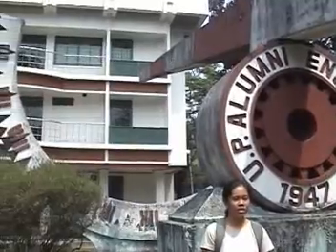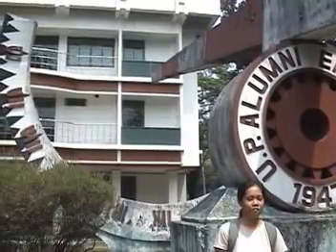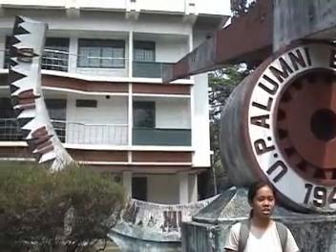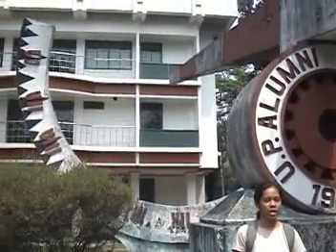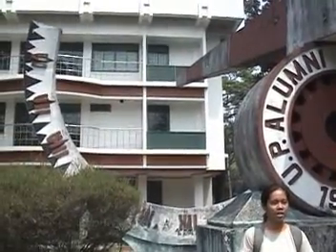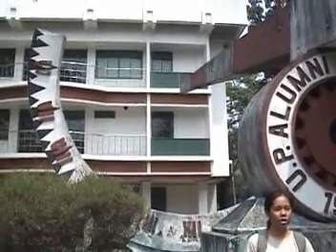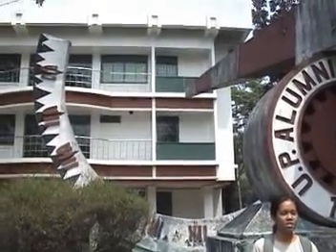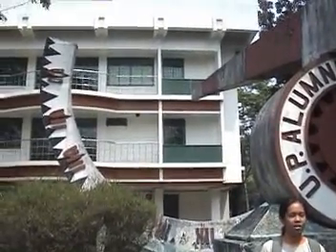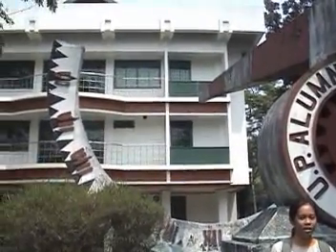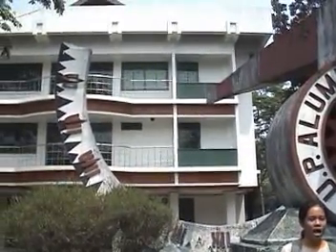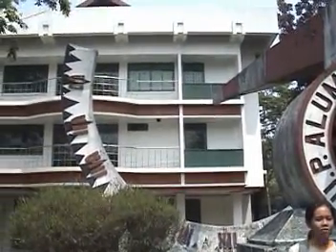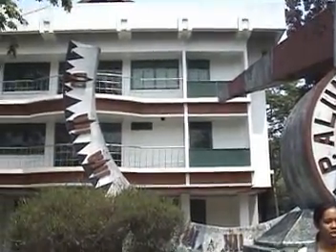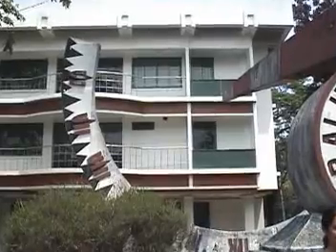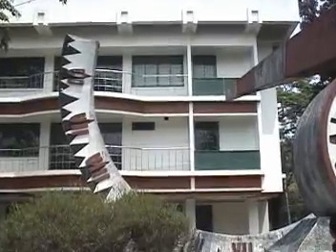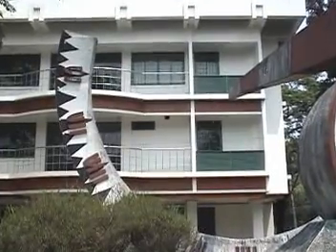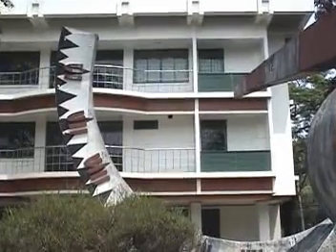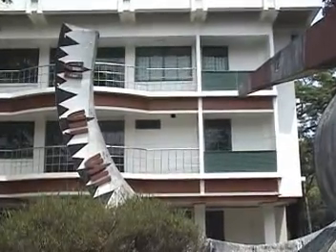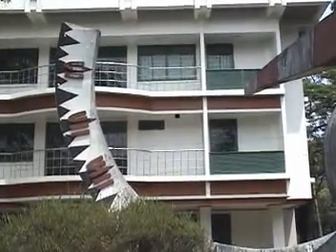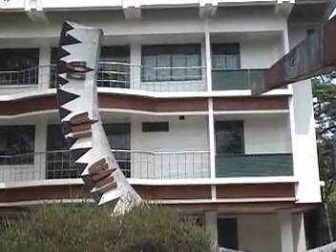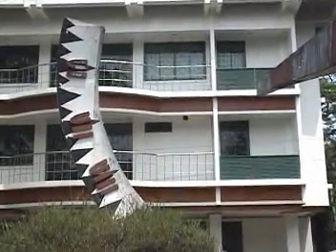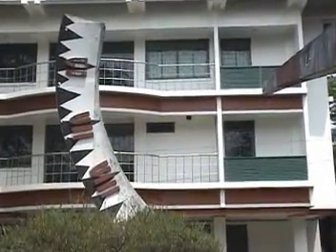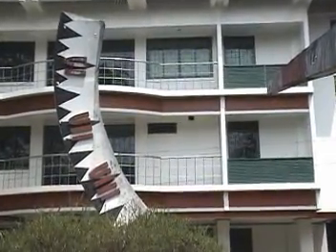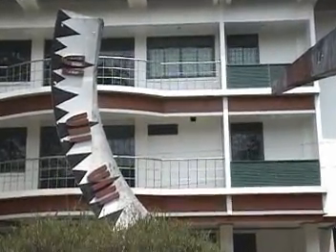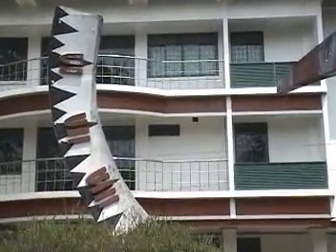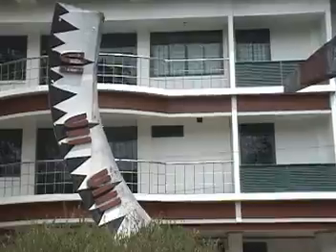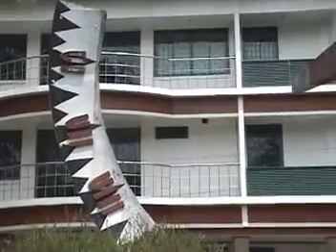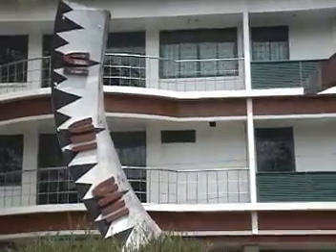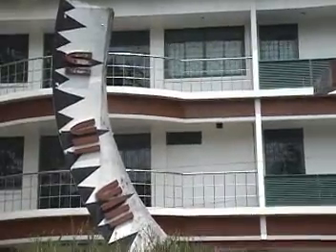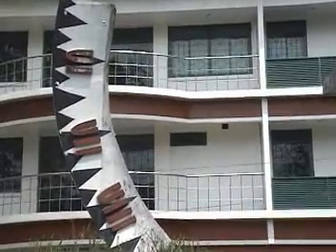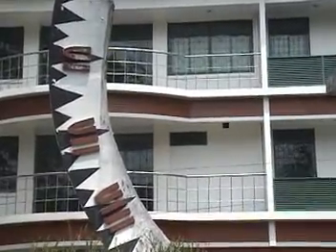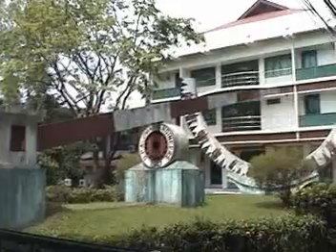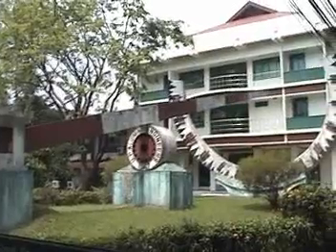The engineers of 1957 looked back fondly on the first structure and made a new one of steel and copper. Unfortunately, Typhoon Yoling ravaged it in 1968. It was after four years that this sundial was placed here.